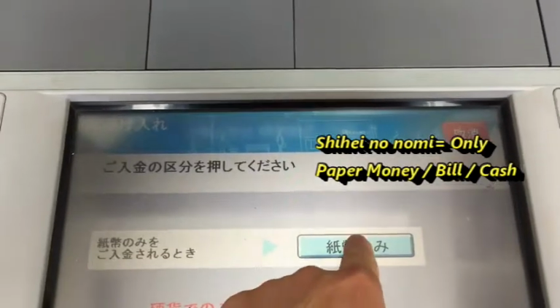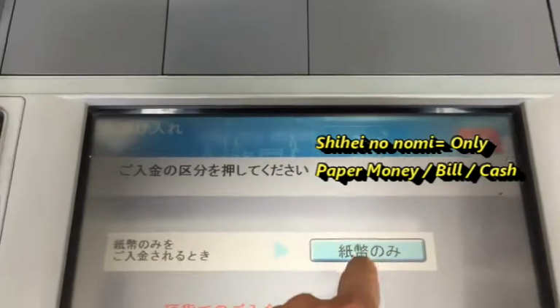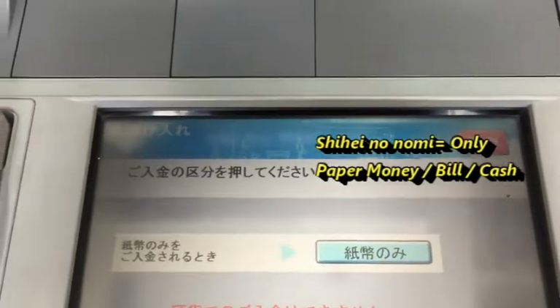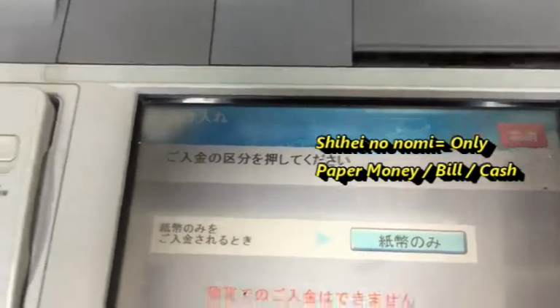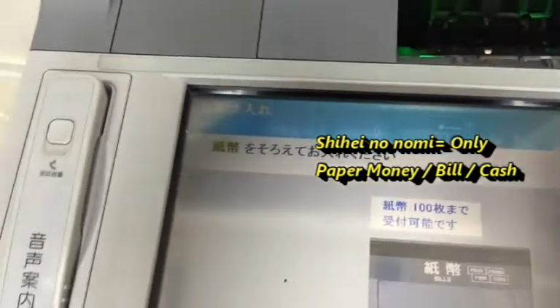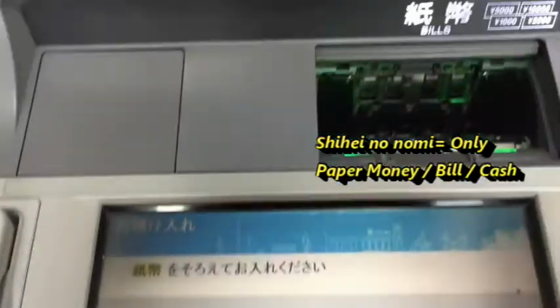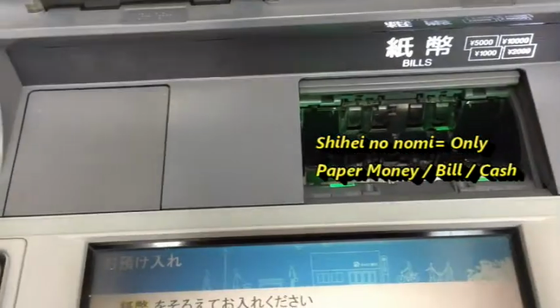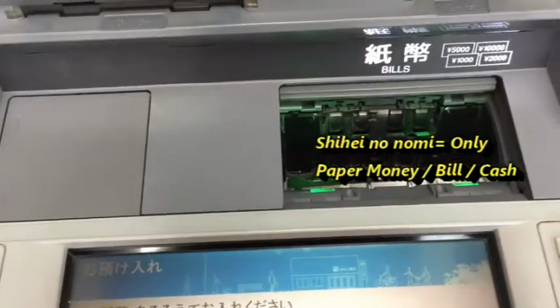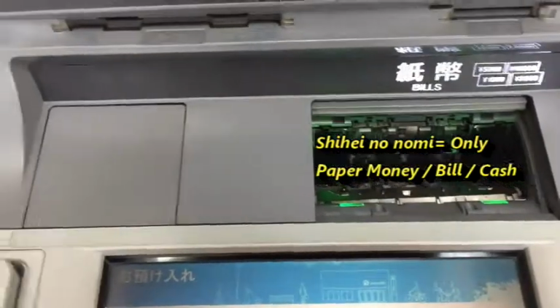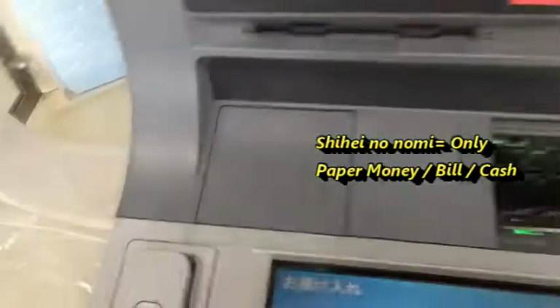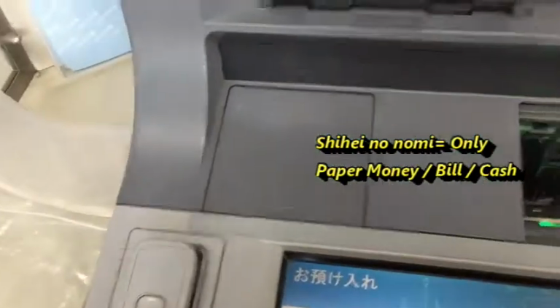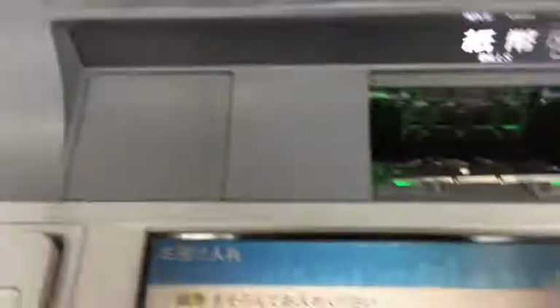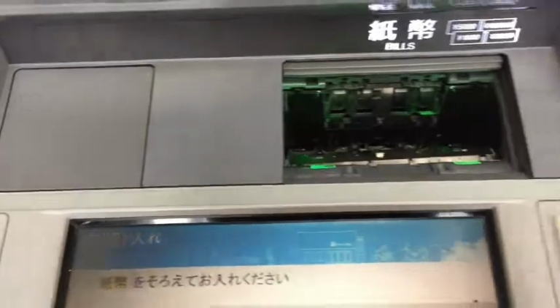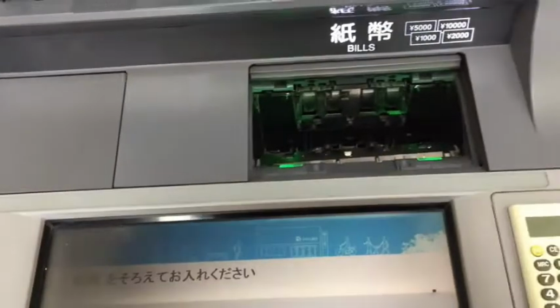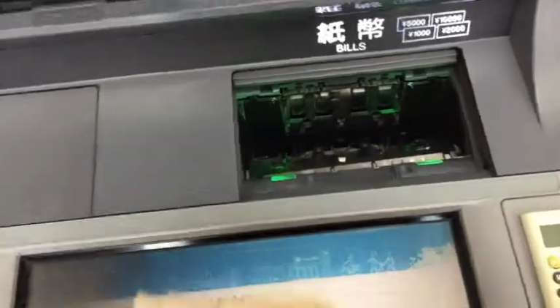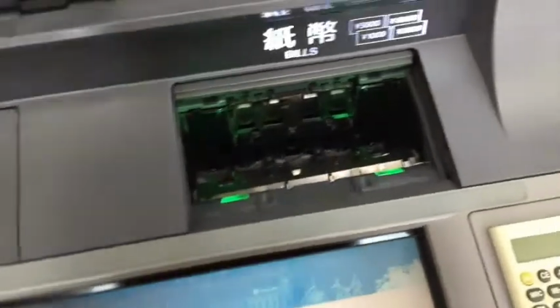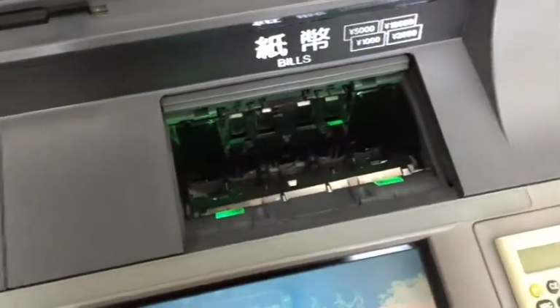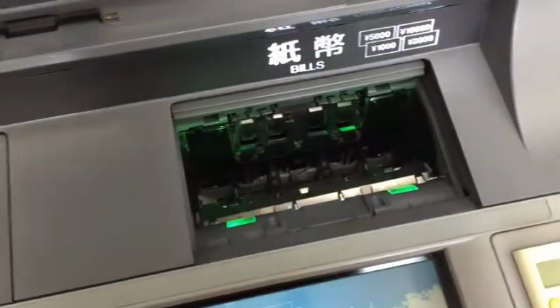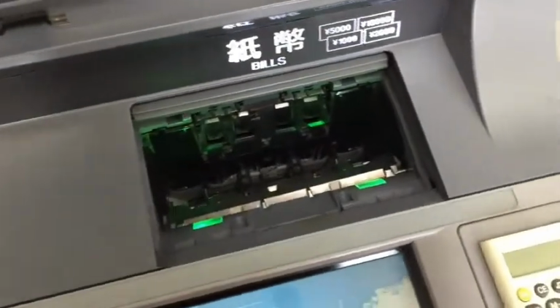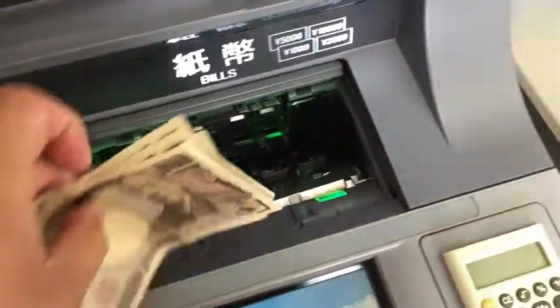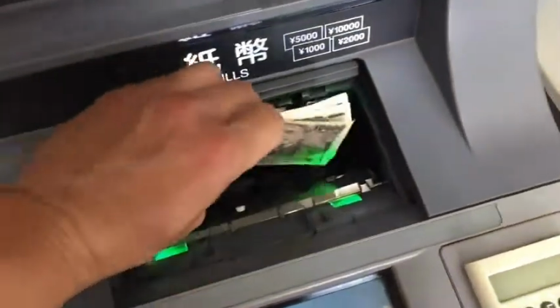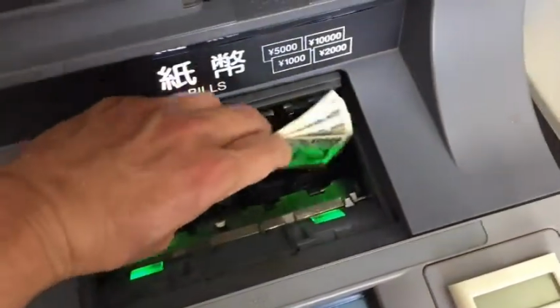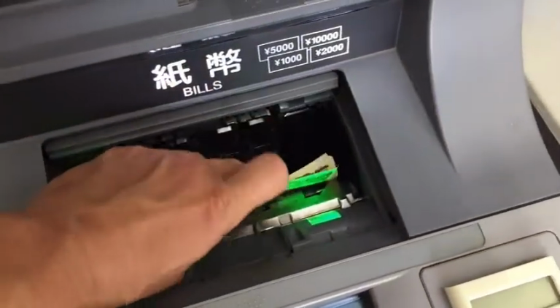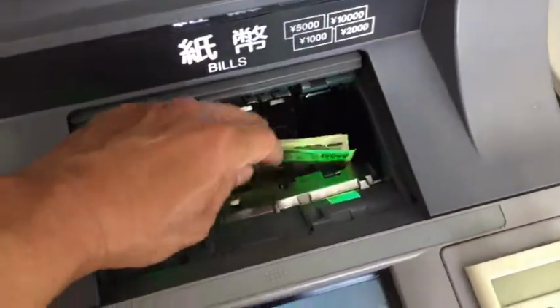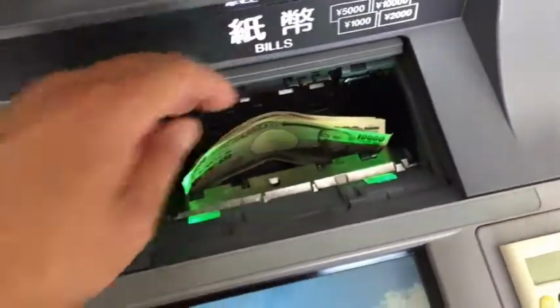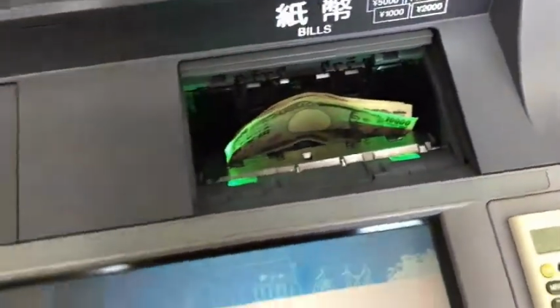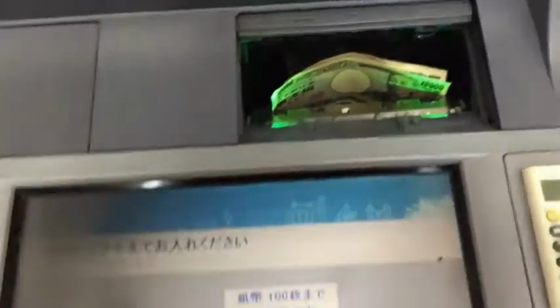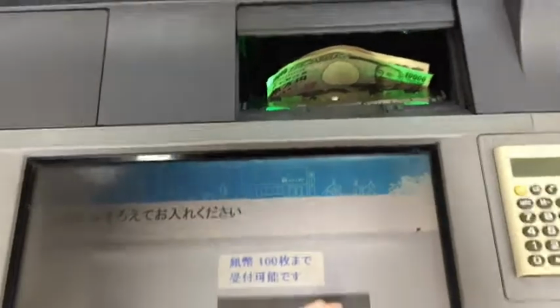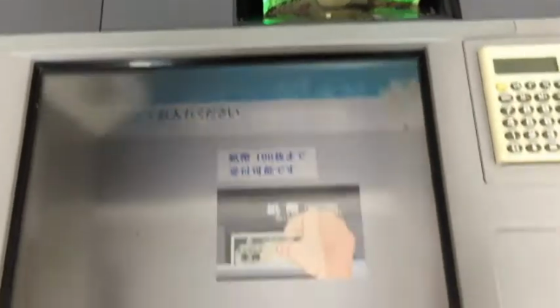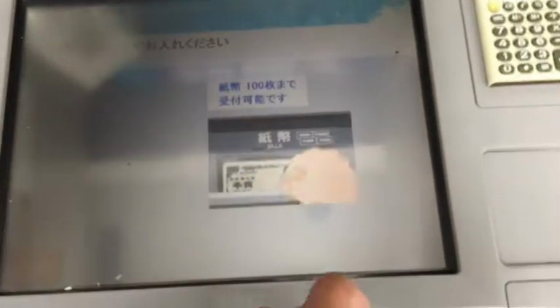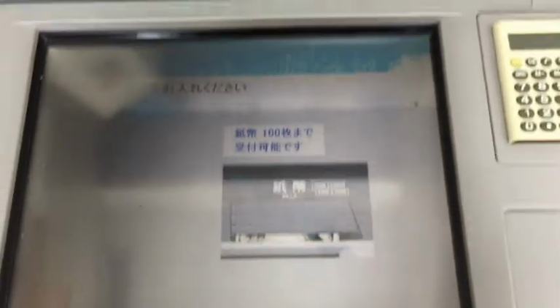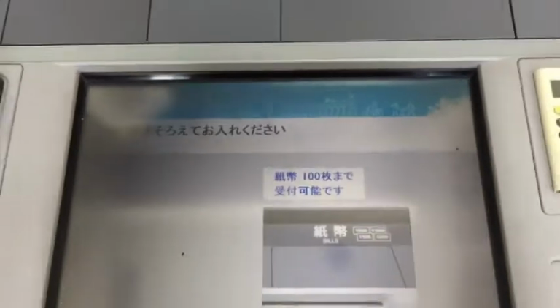Press the blue button to deposit only bills slash cash. To the left is a compartment only for coins, but that's only available during the weekdays, during business hours.